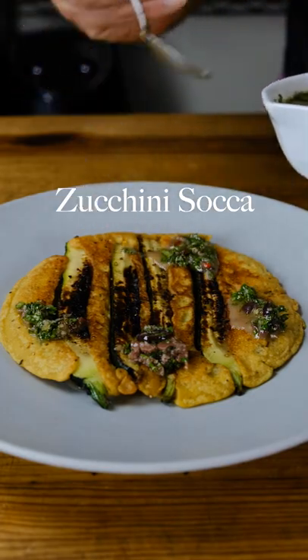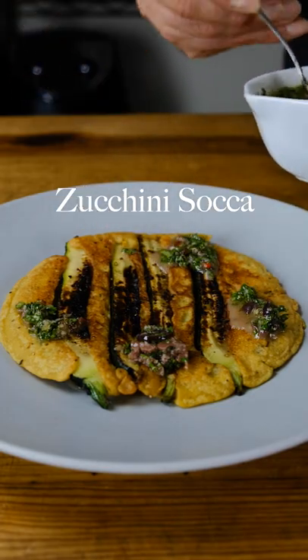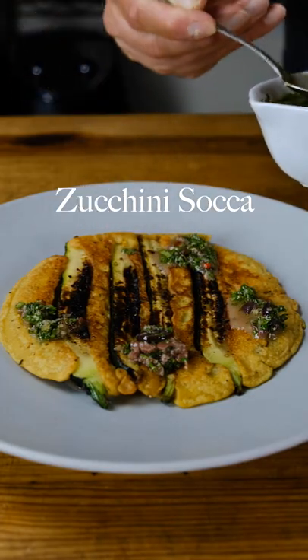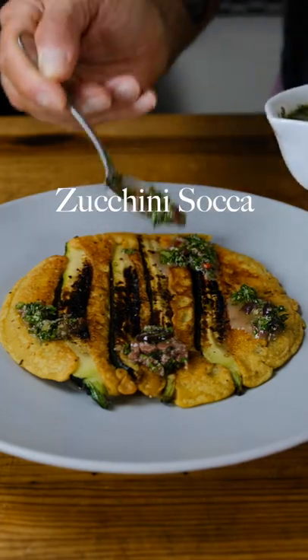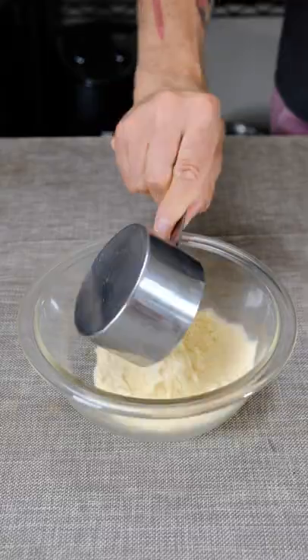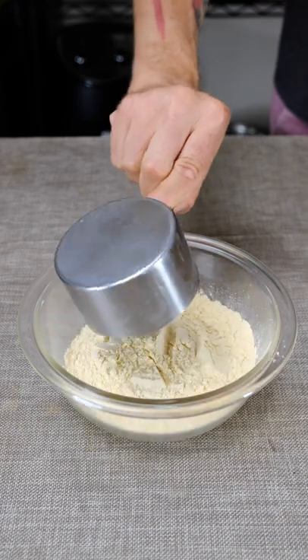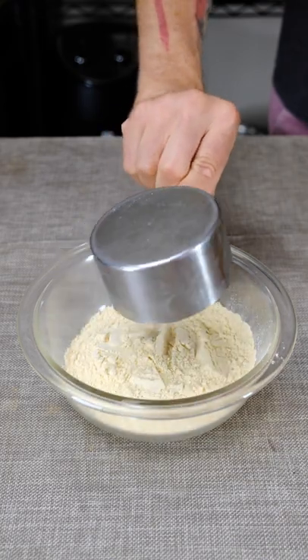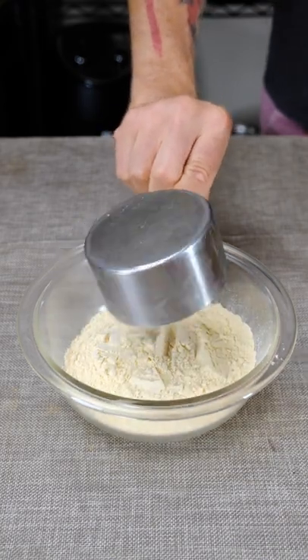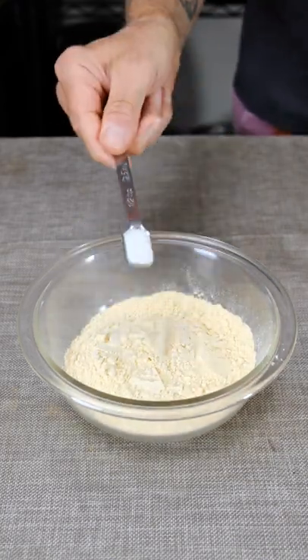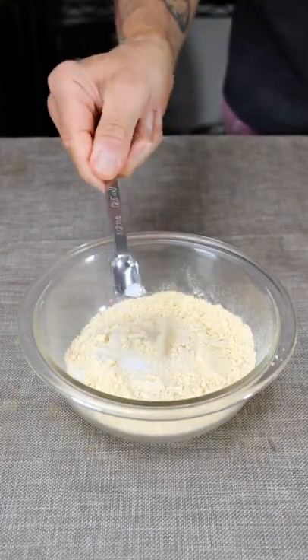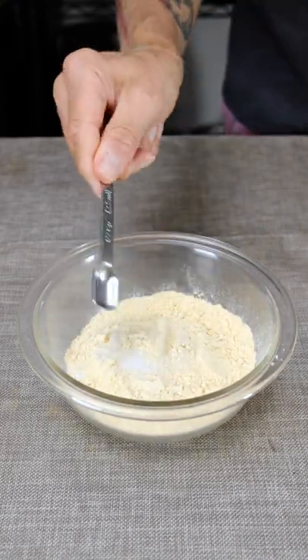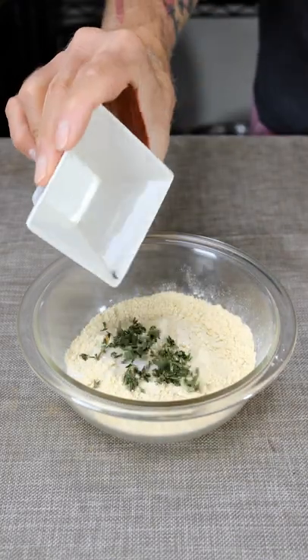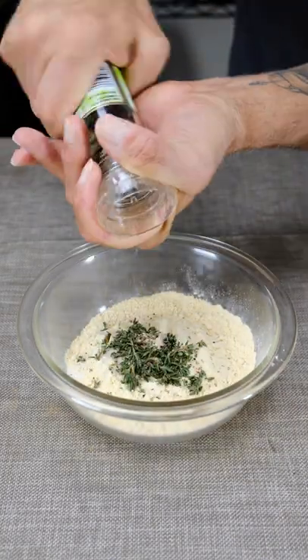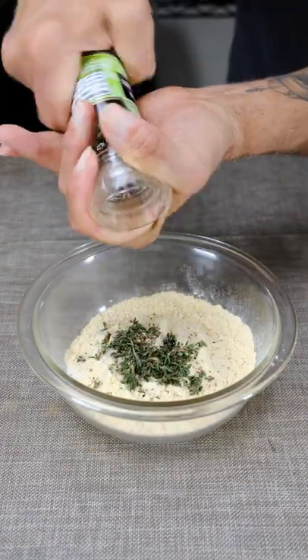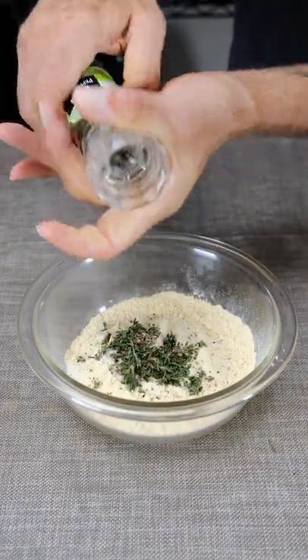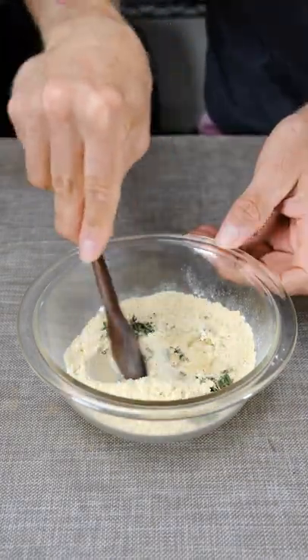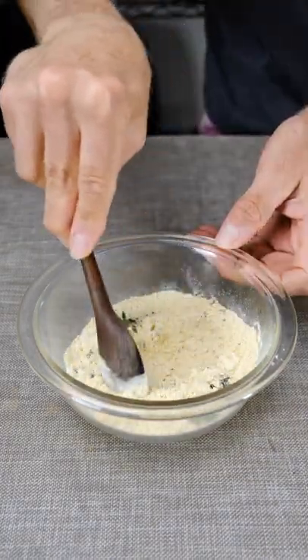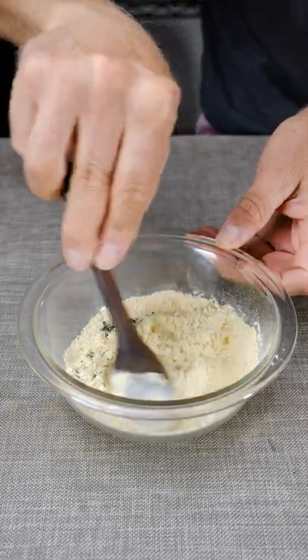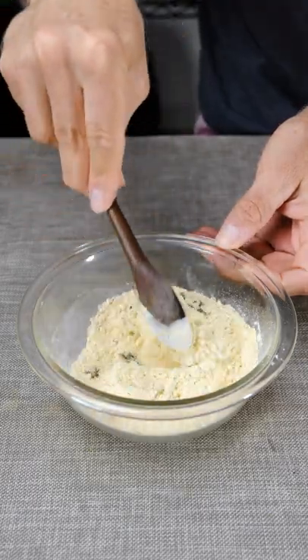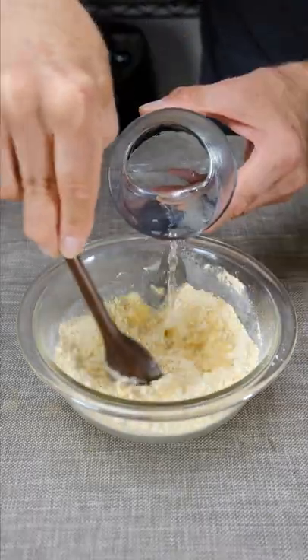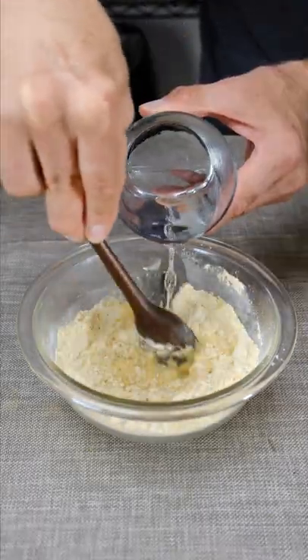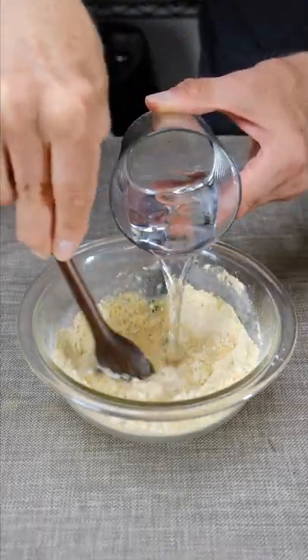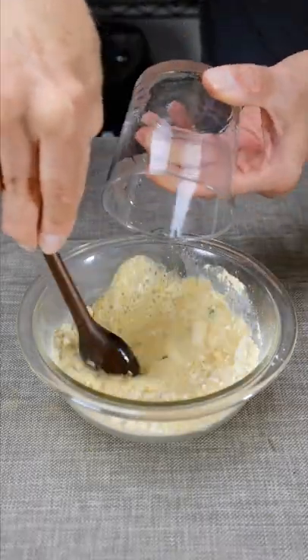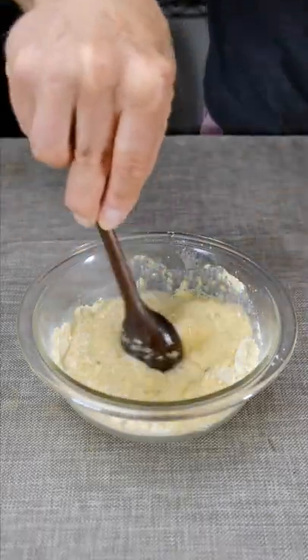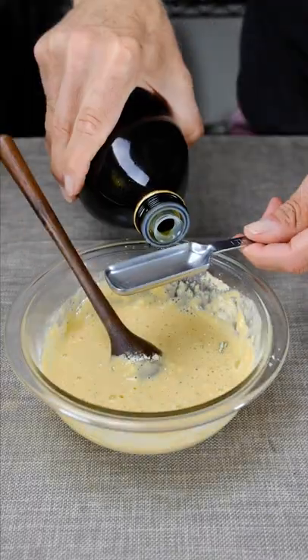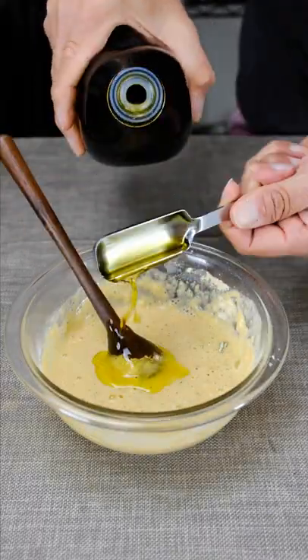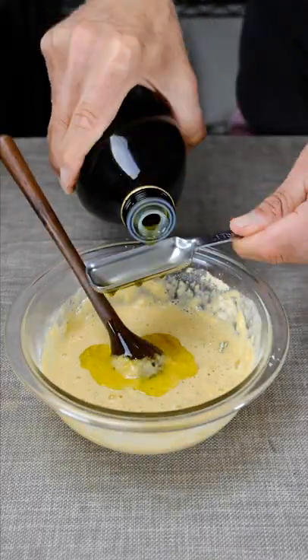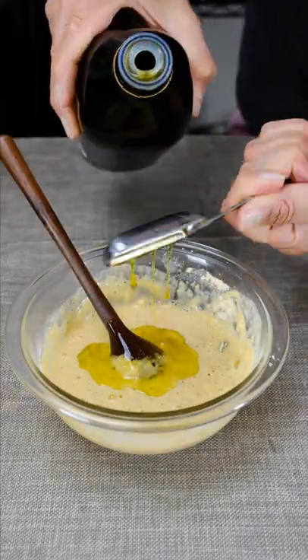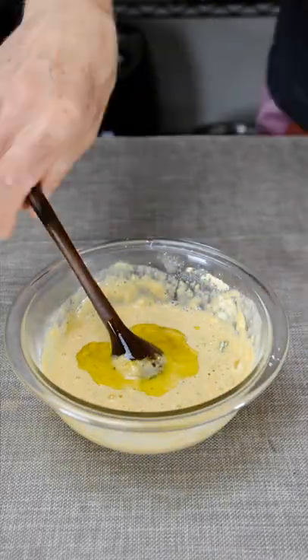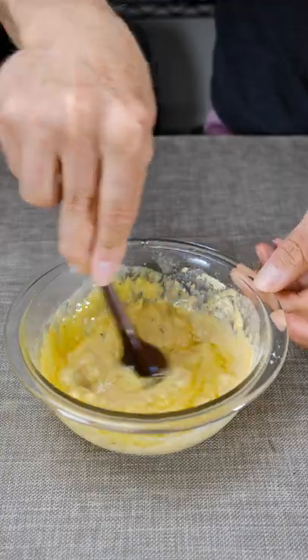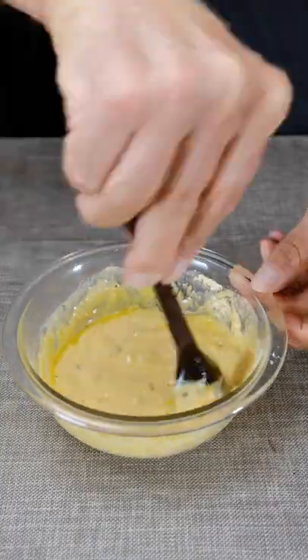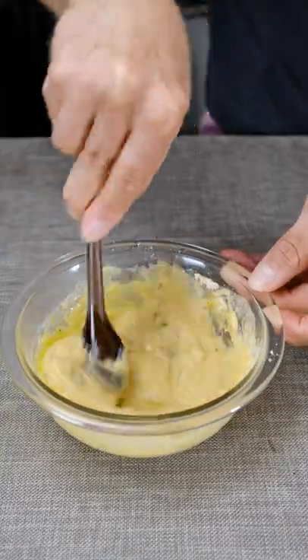Start with one cup of chickpea flour, add salt, thyme, and pepper, stir to combine, add lukewarm water, olive oil, and mix well, and then allow to rest.